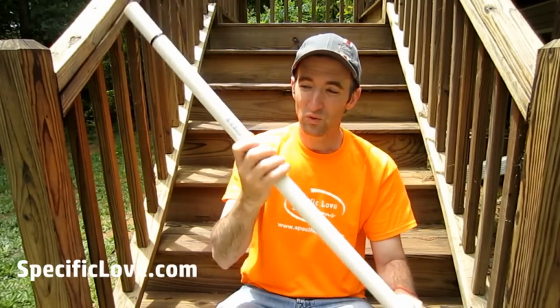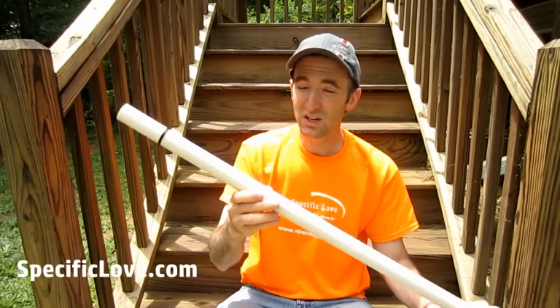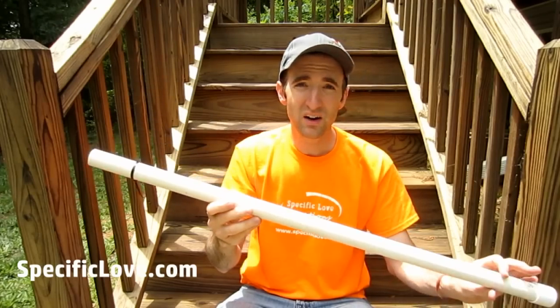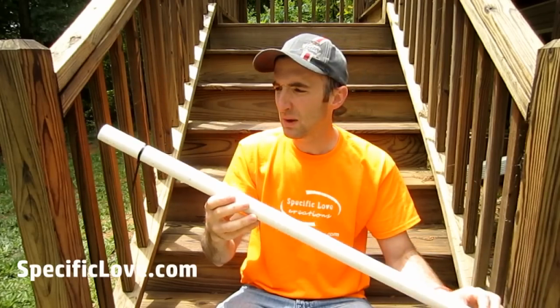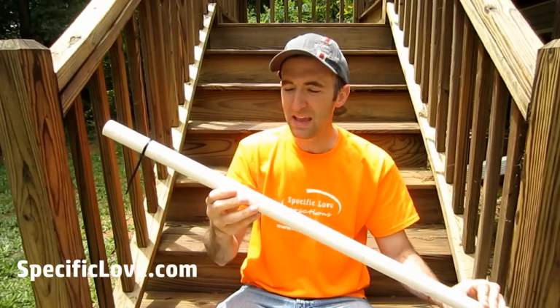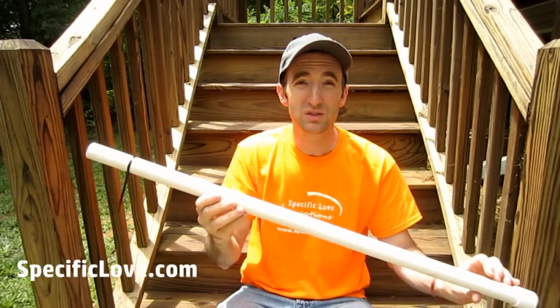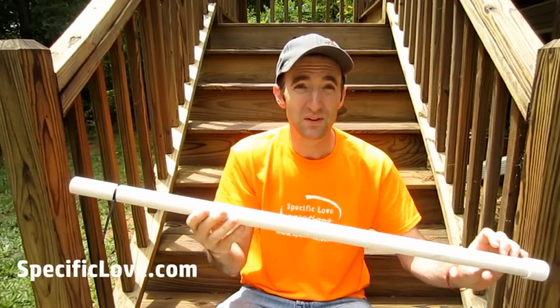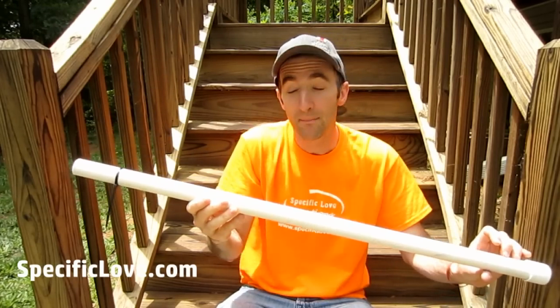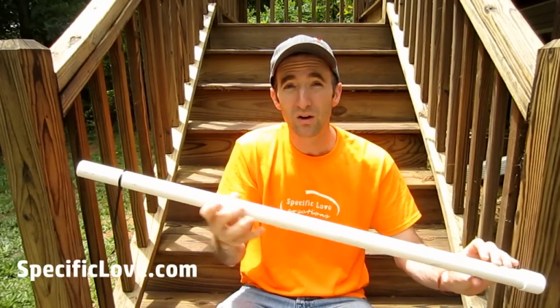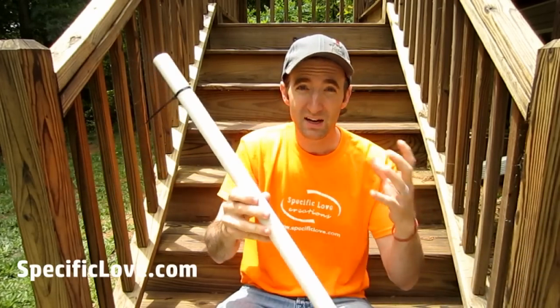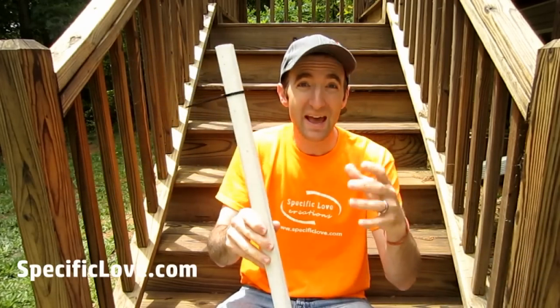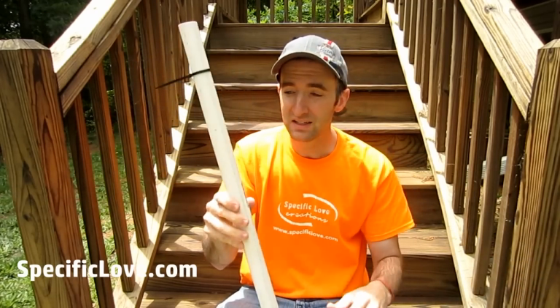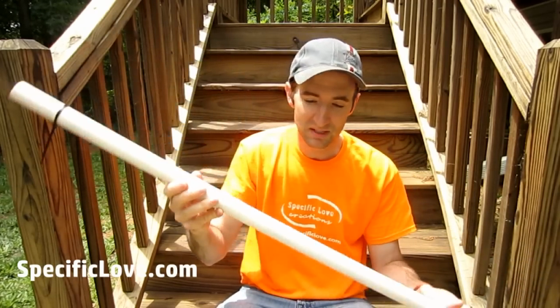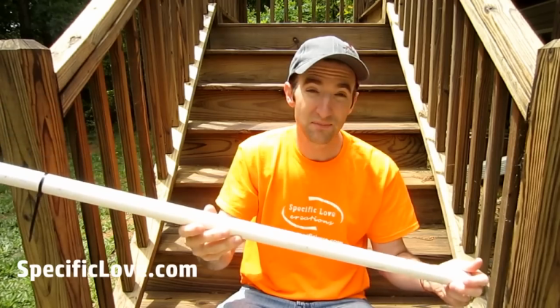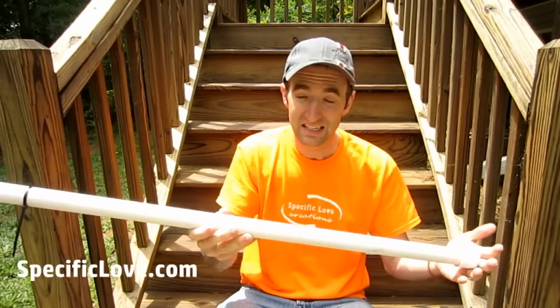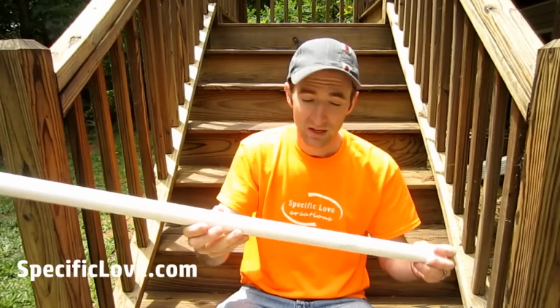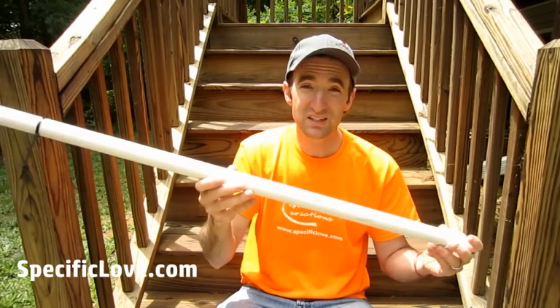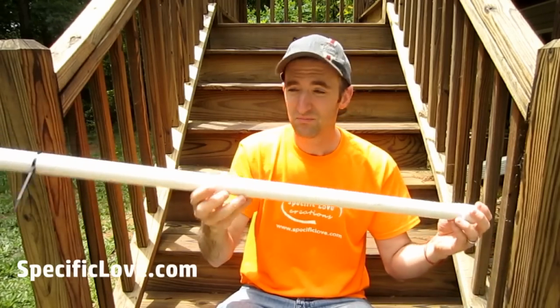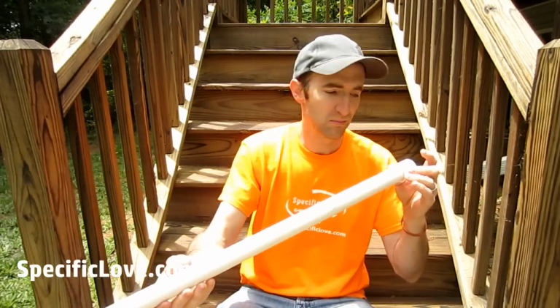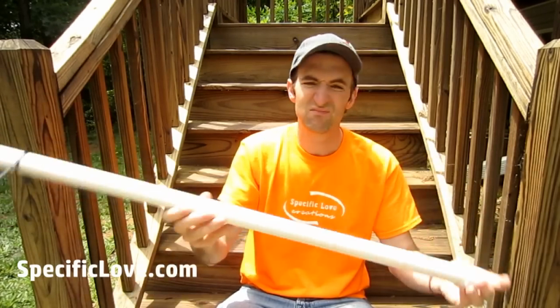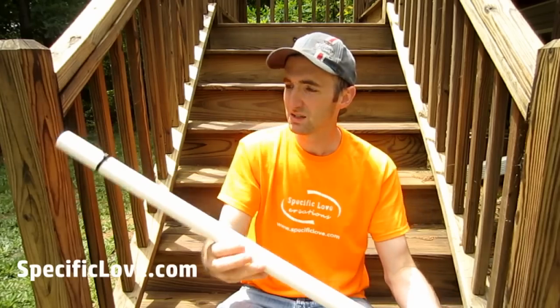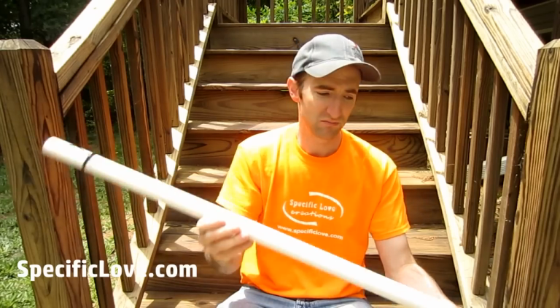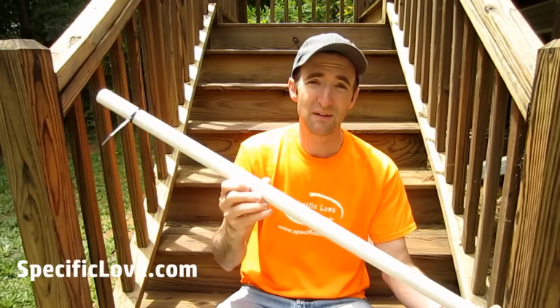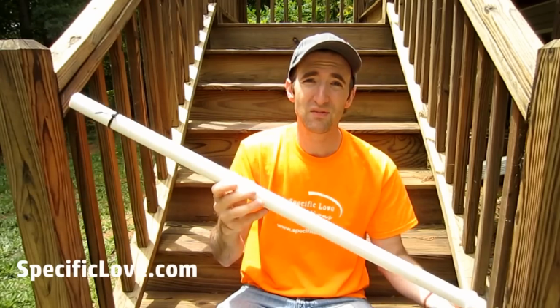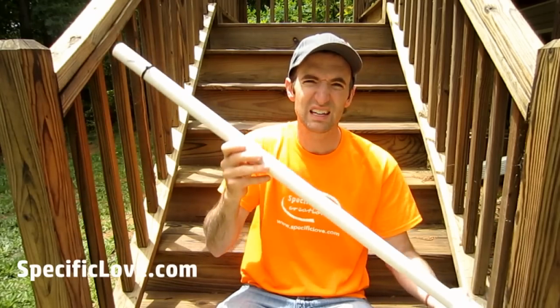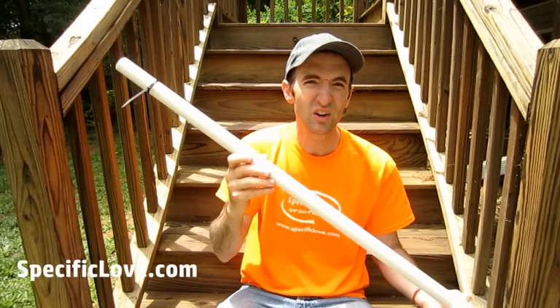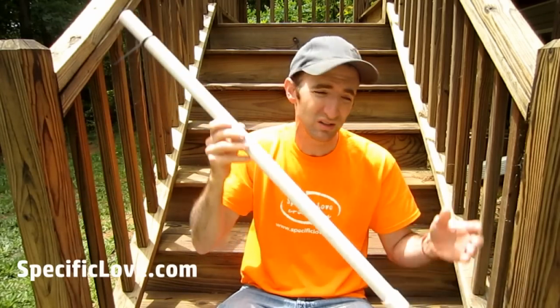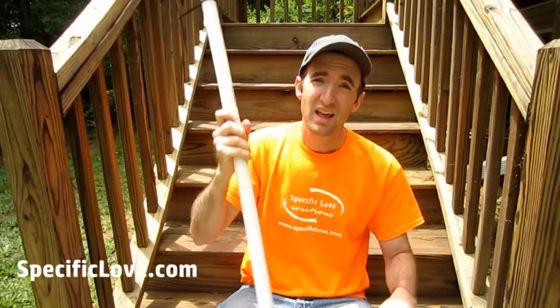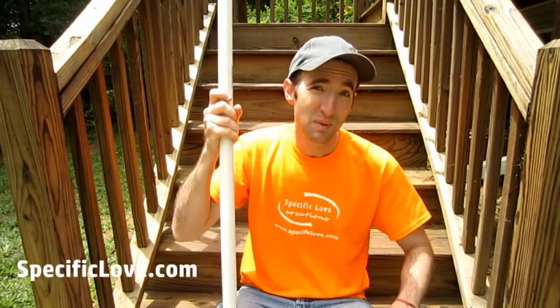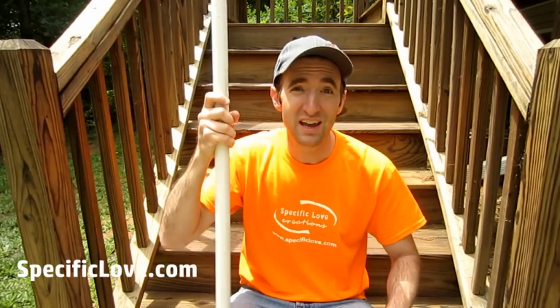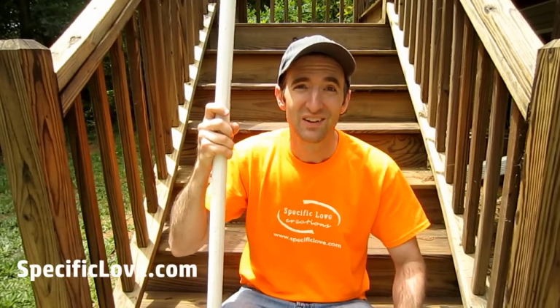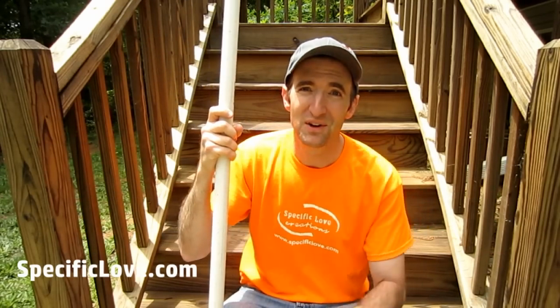When I saw them carrying these, they probably had close to 50 or more actual bags on each of these pieces of PVC. You can get your pipe — this one is about two and a half, three feet long — get it as long as you want and carry as many as you can. Have fun.